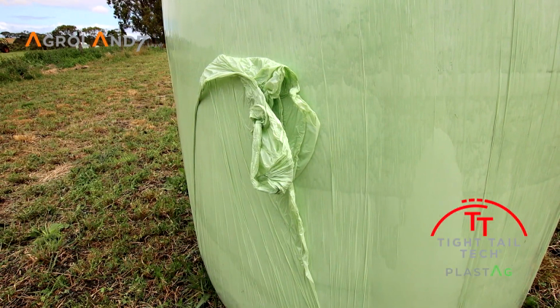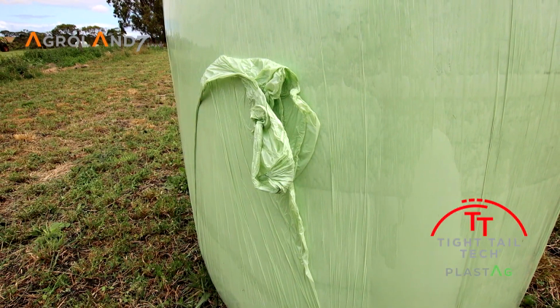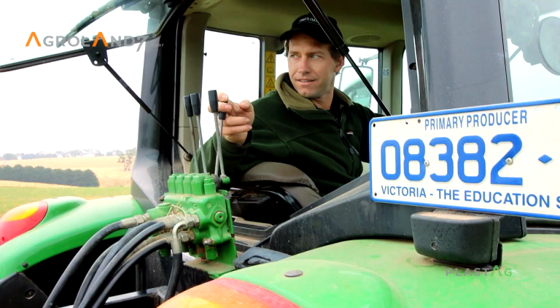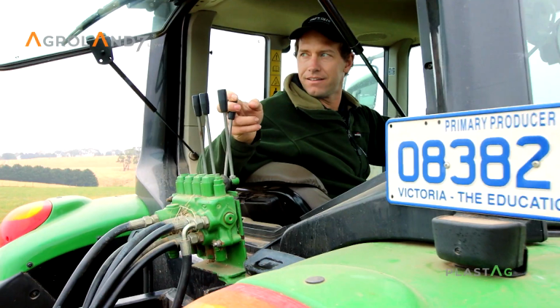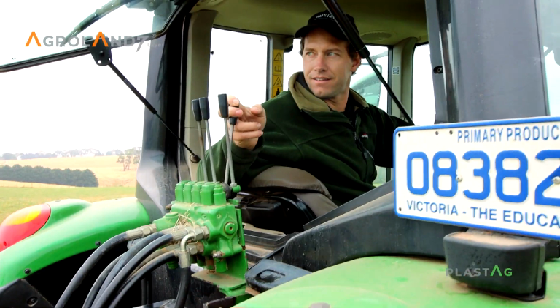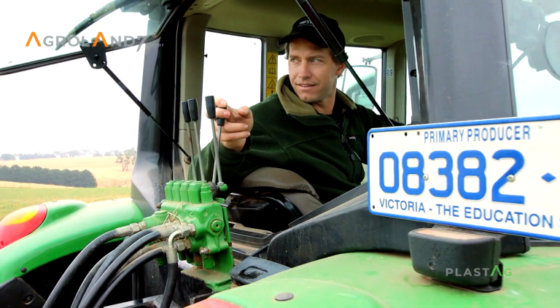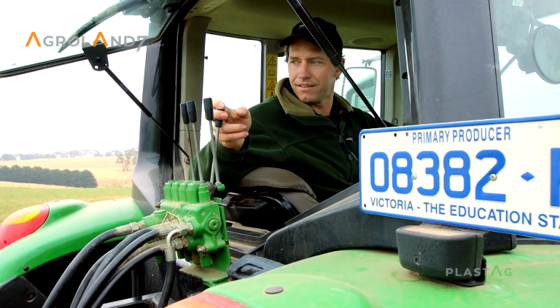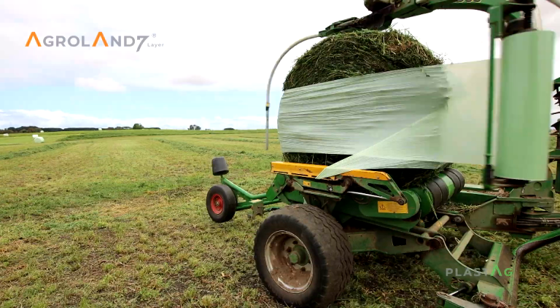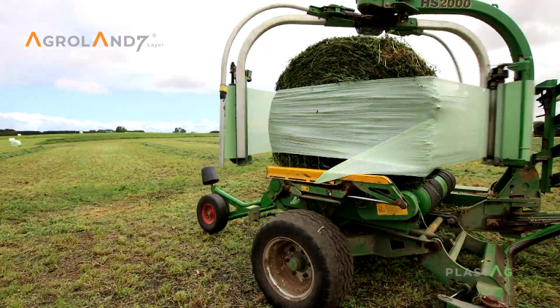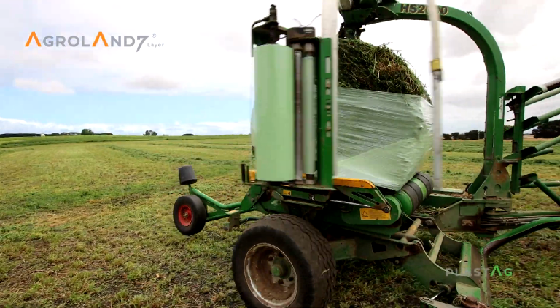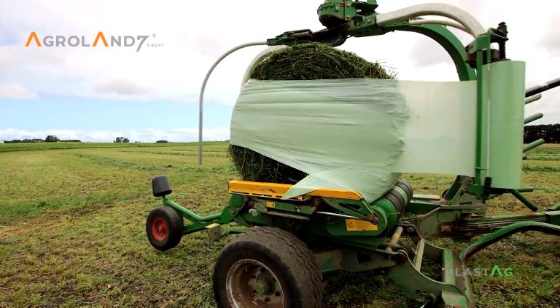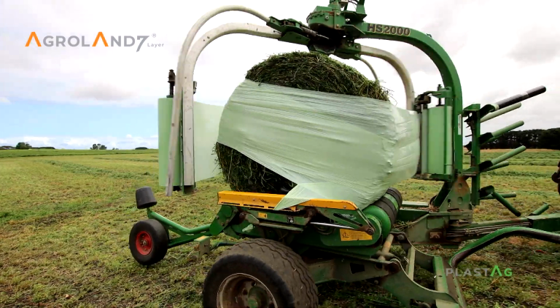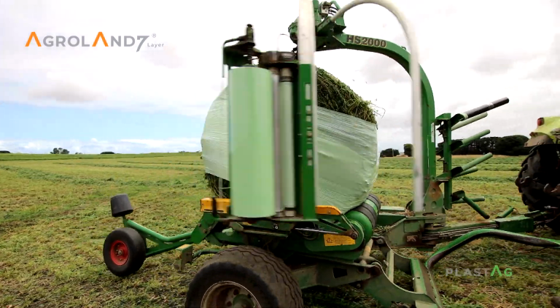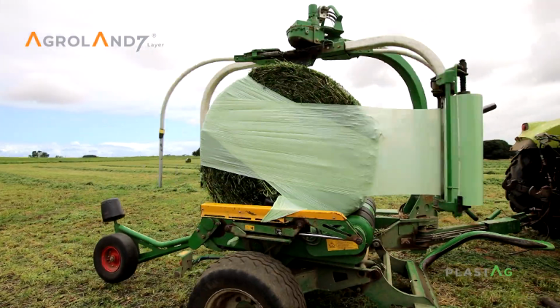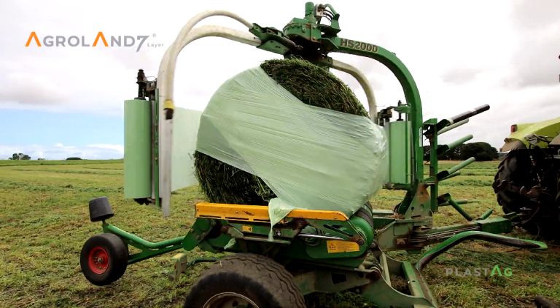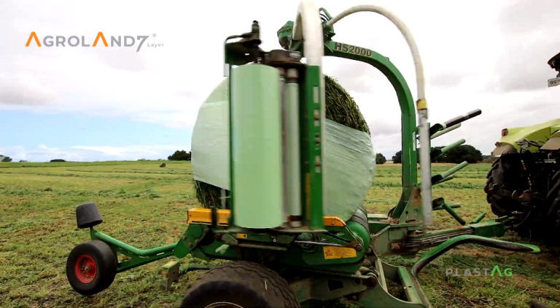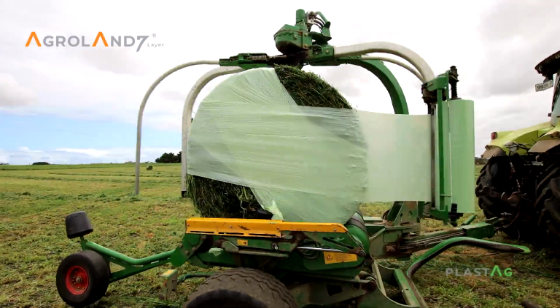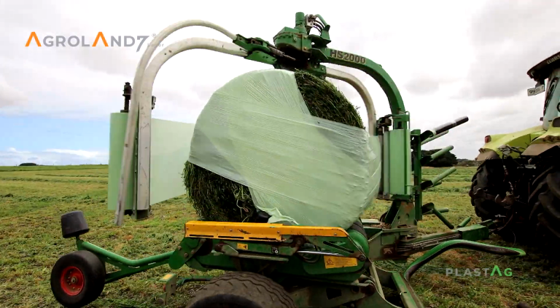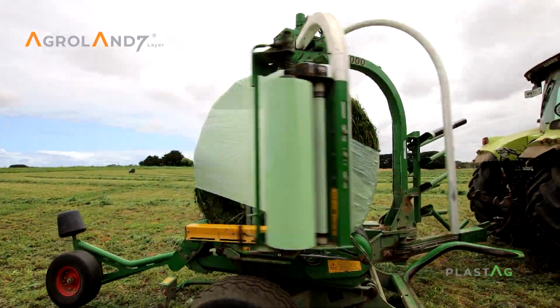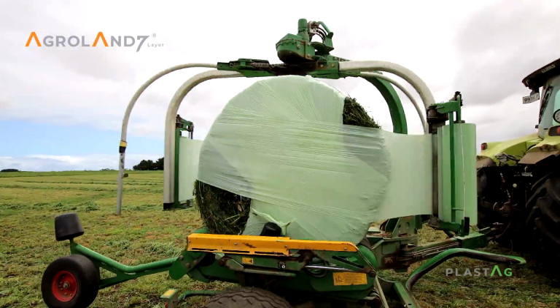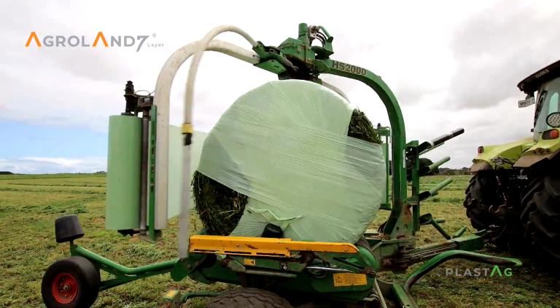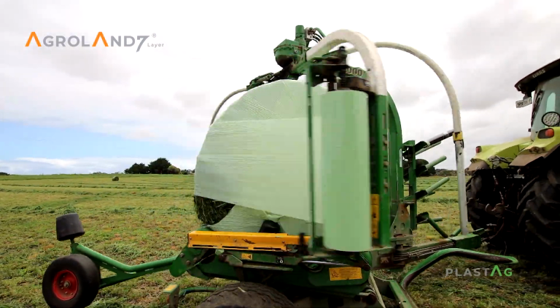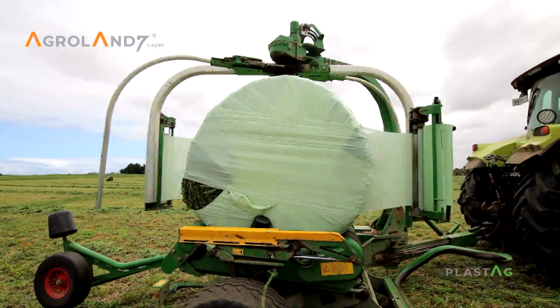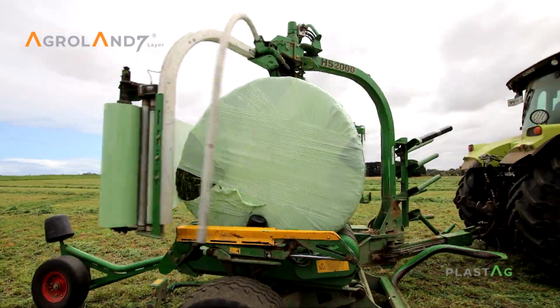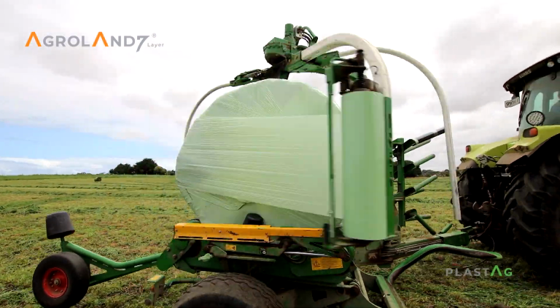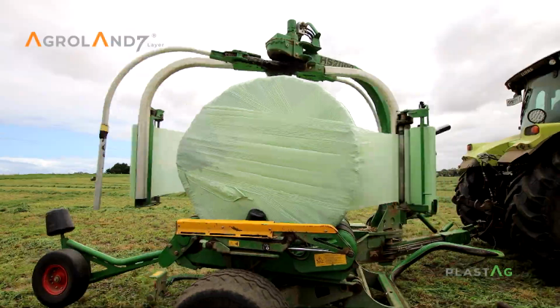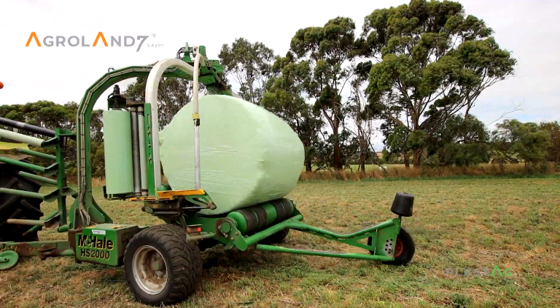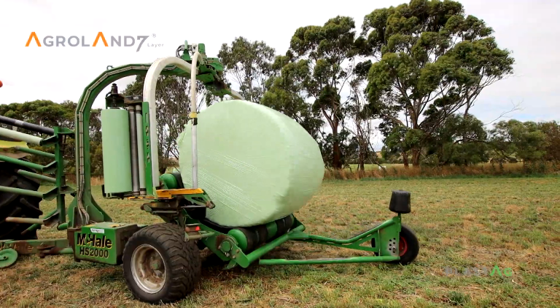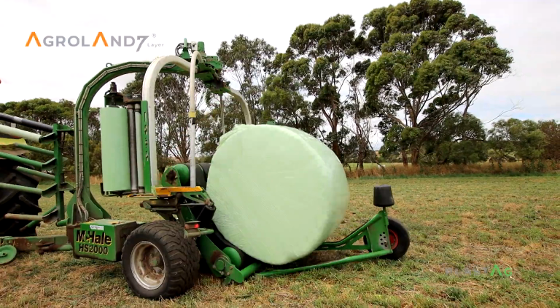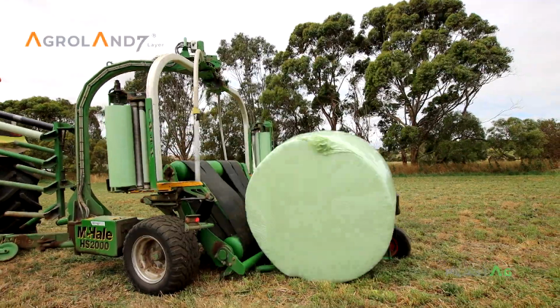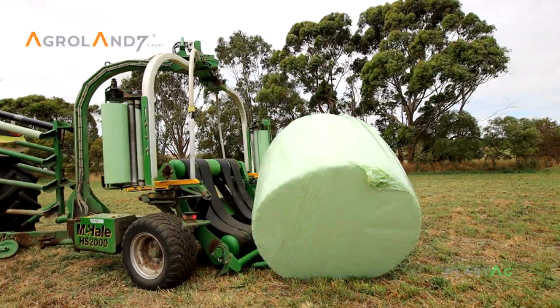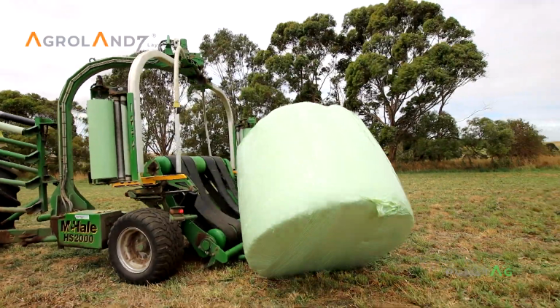In the past we've had other silage wraps that leave a lot of residual on the rollers. With Plastag we've had minimal cleaning — easily one of the best silage wraps we've used.